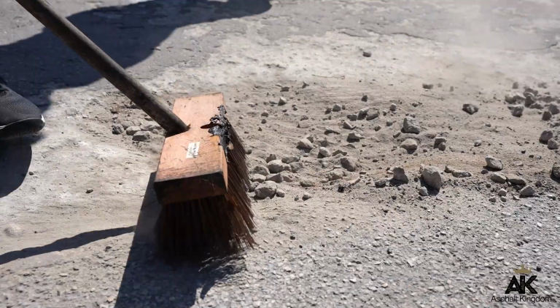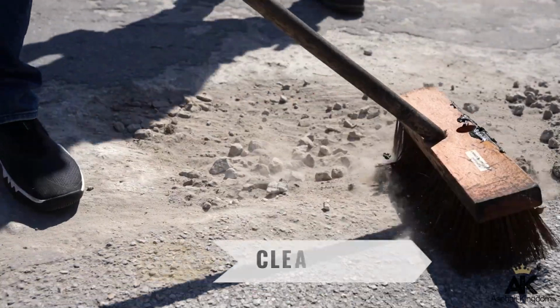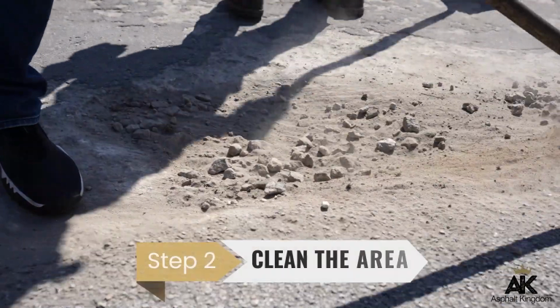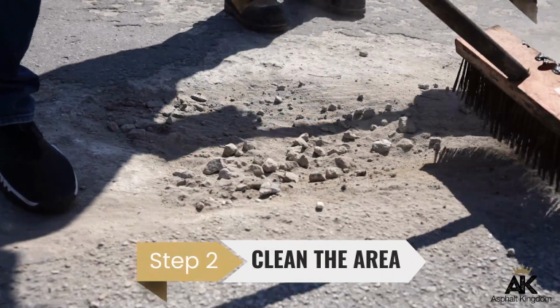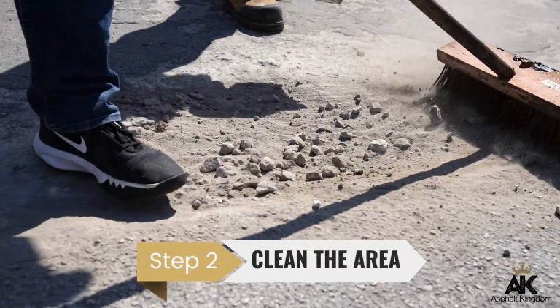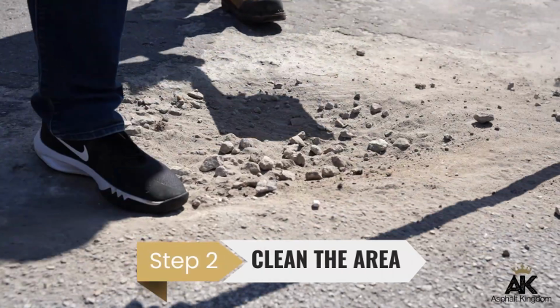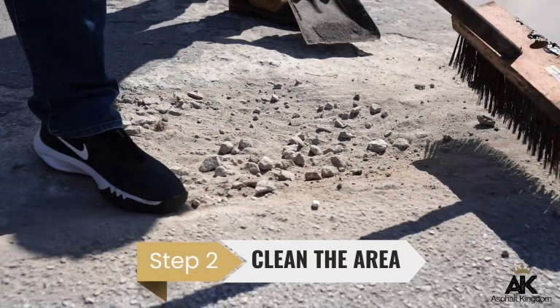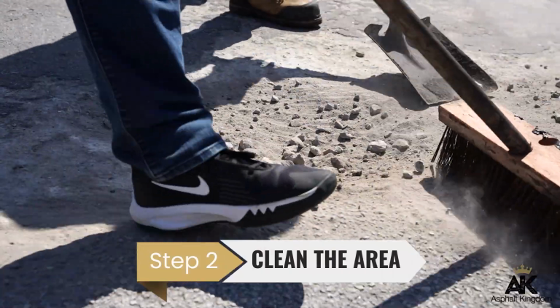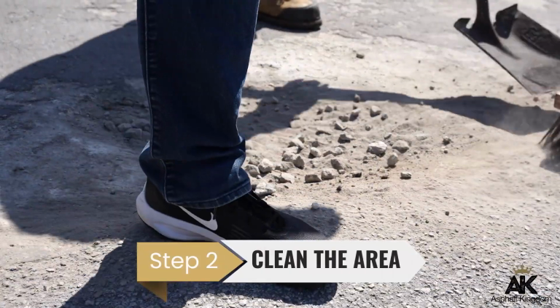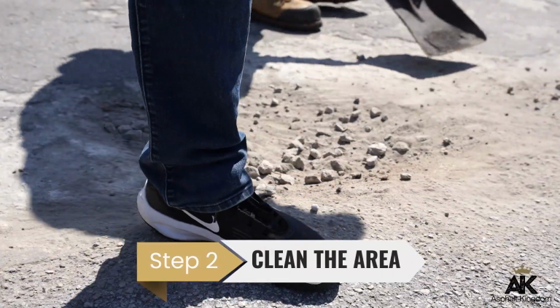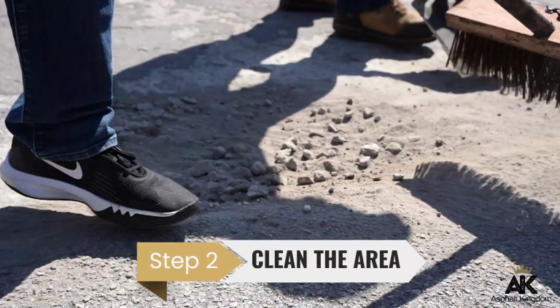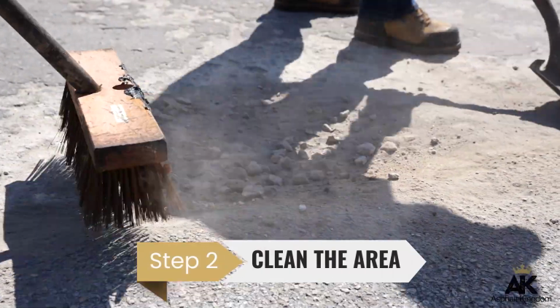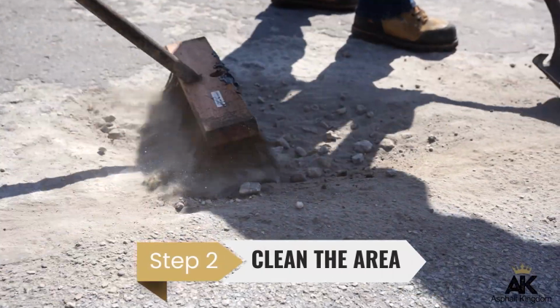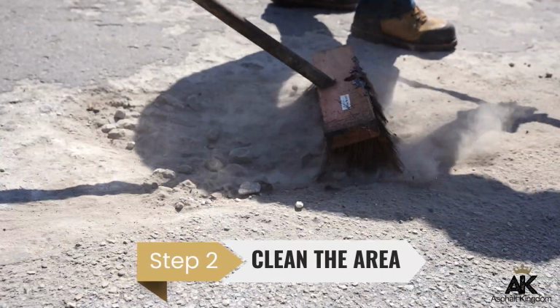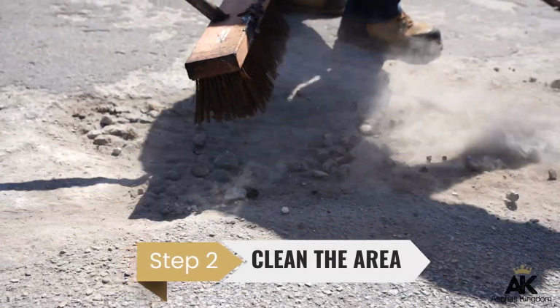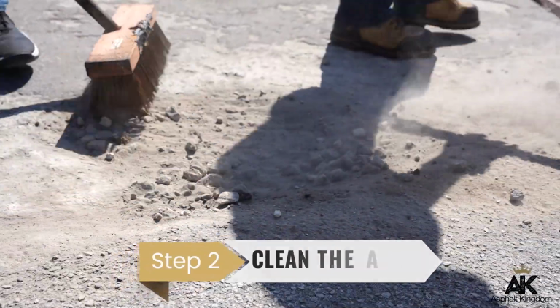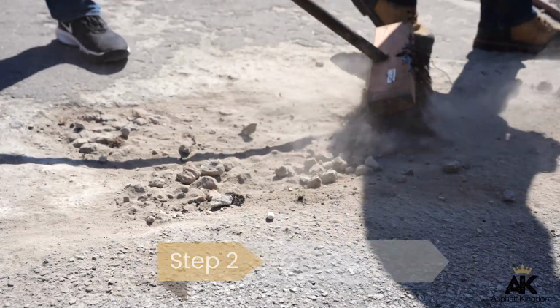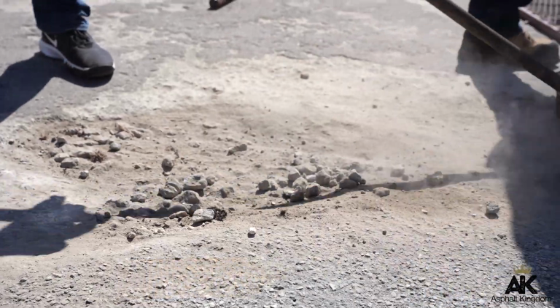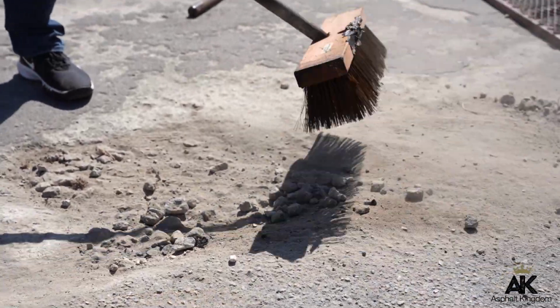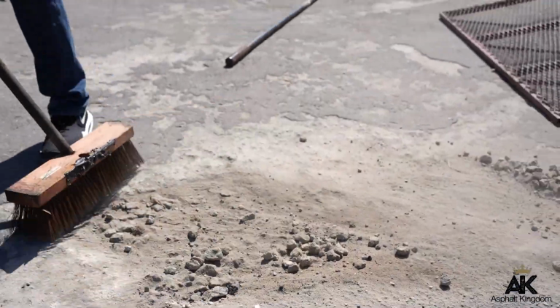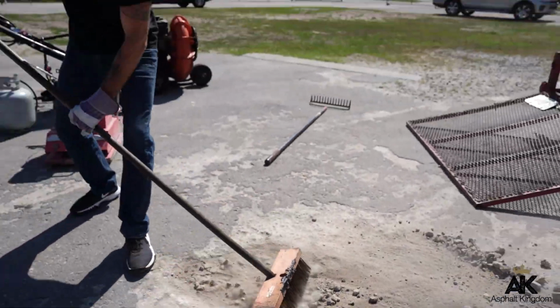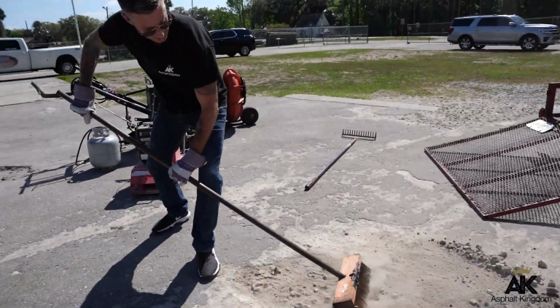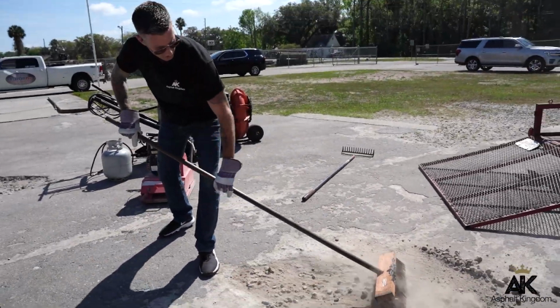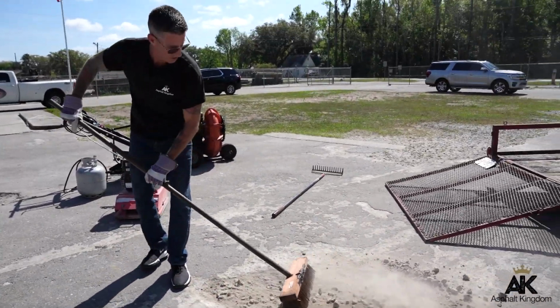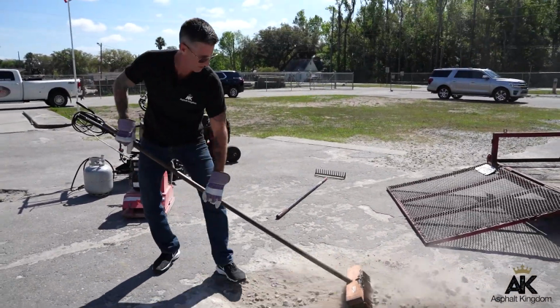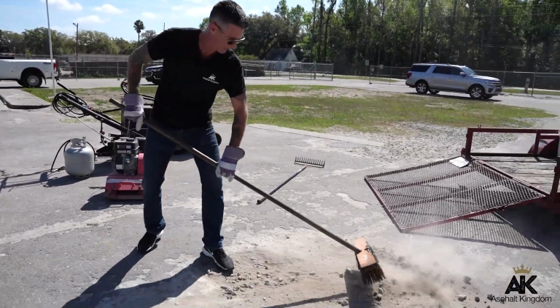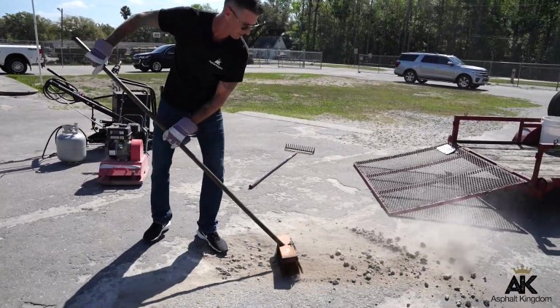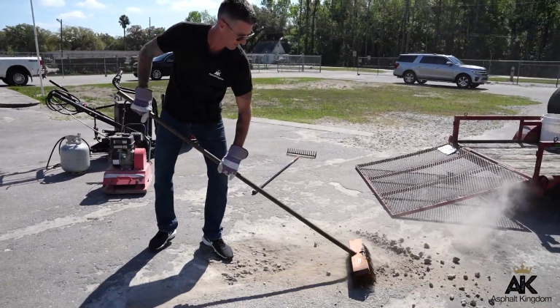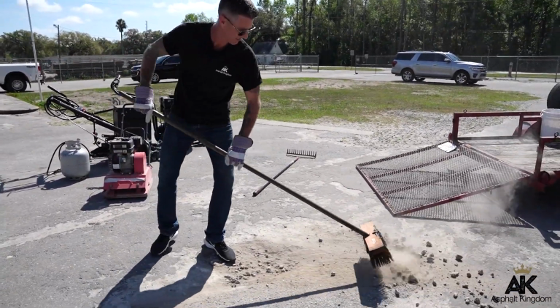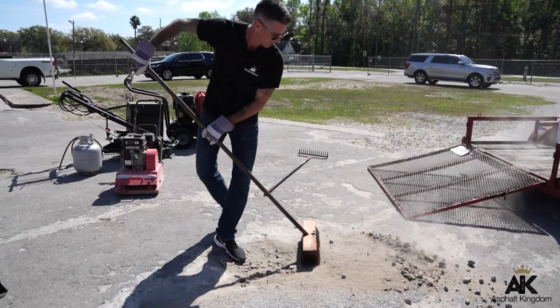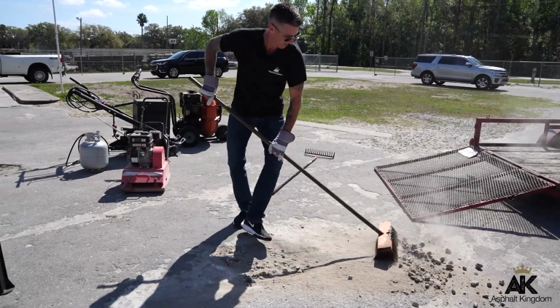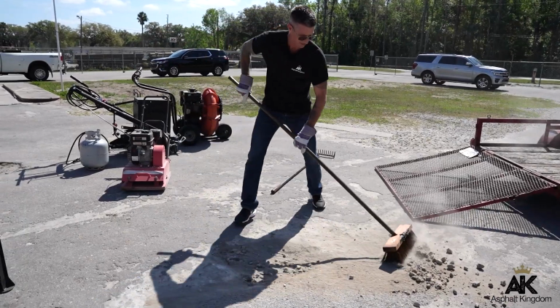Next, you'll make sure that you go to that pothole and remove any of the loose dirt and debris in that patch area. Go down about two inches and make sure that void is there with no loose debris left in that area.